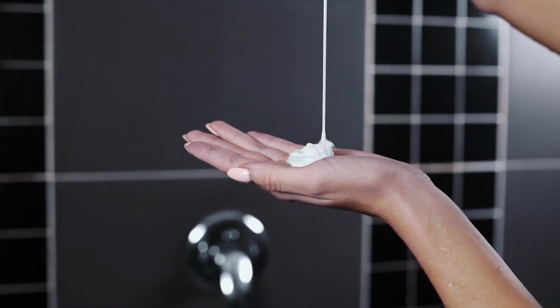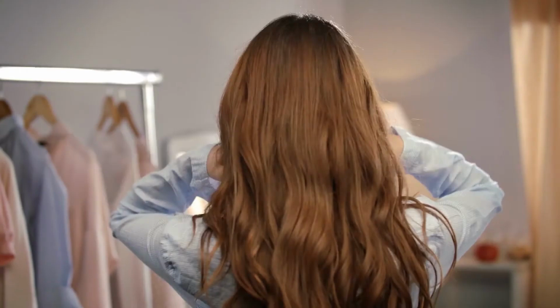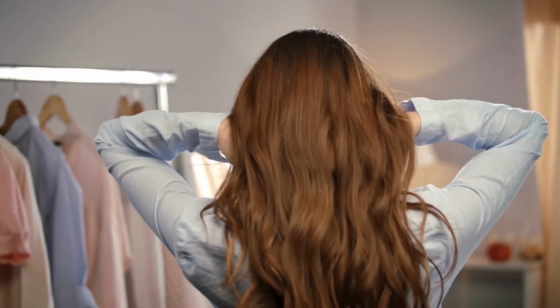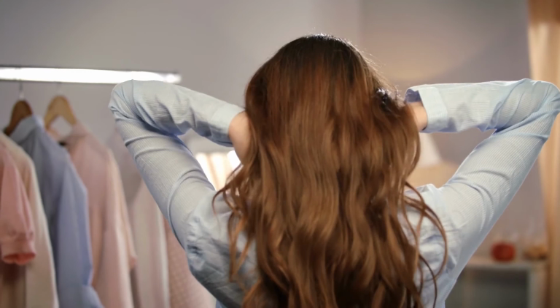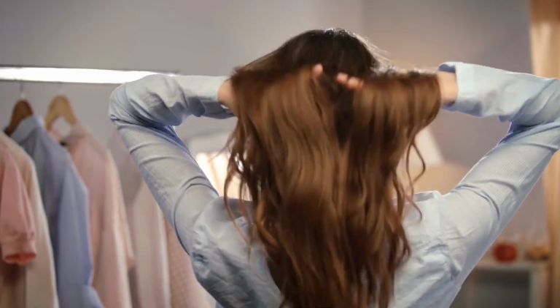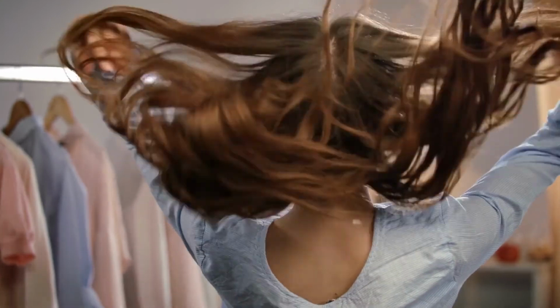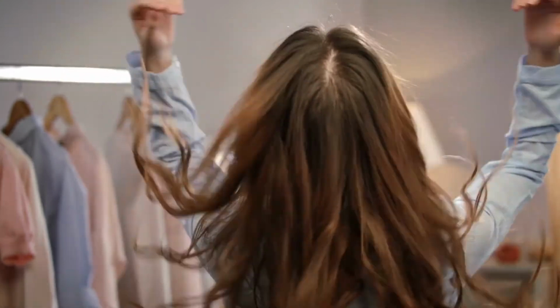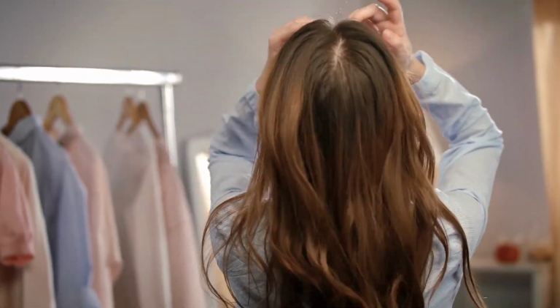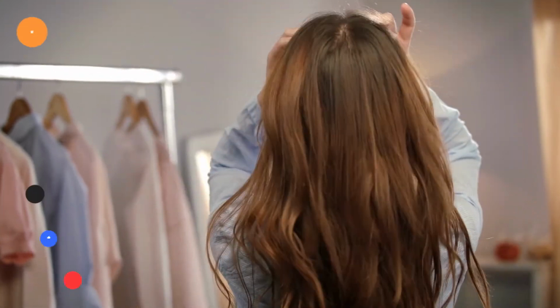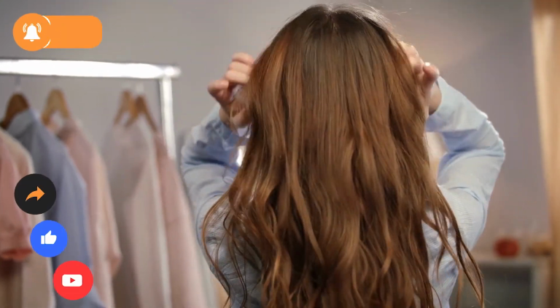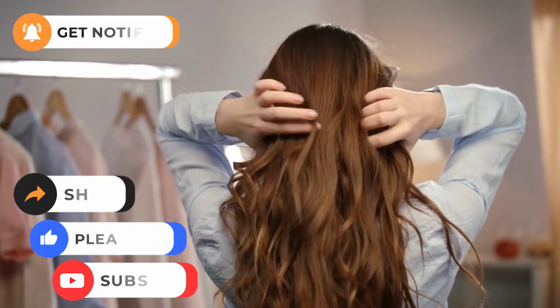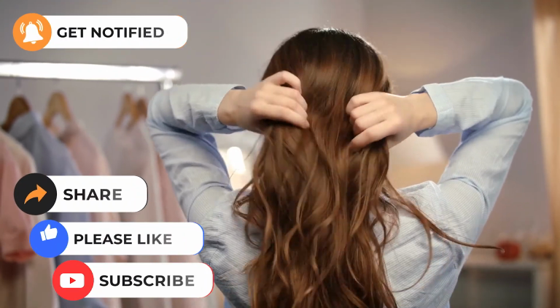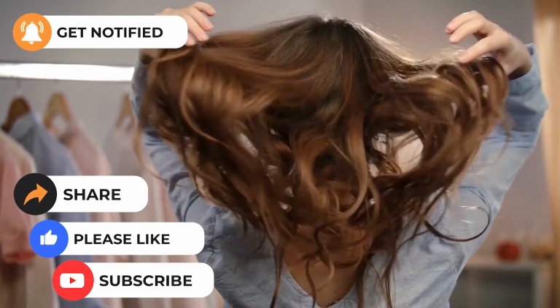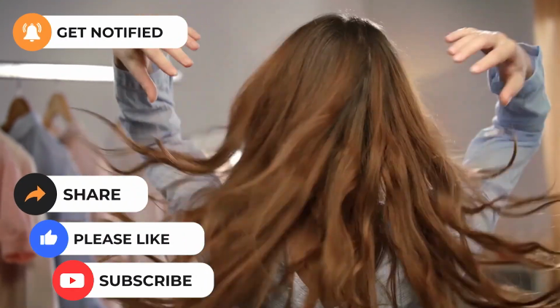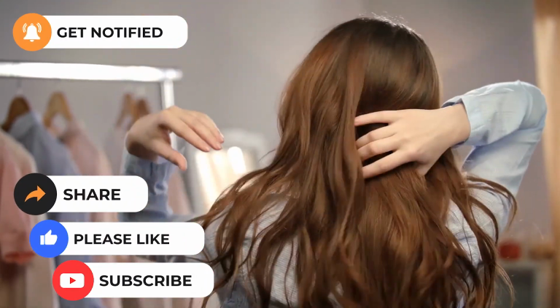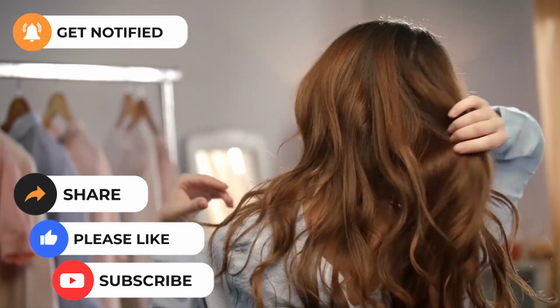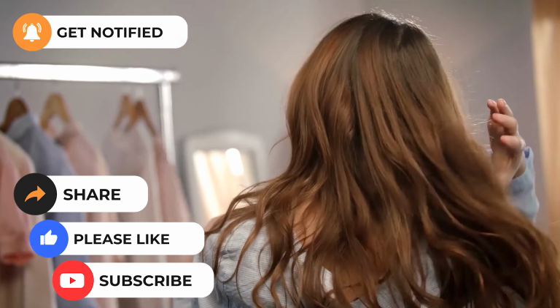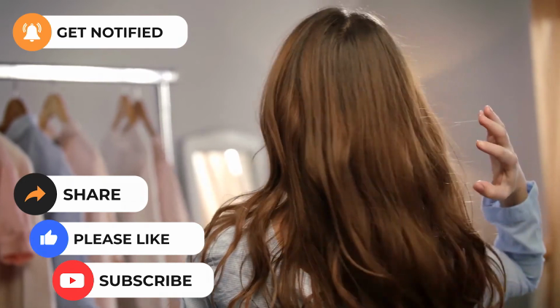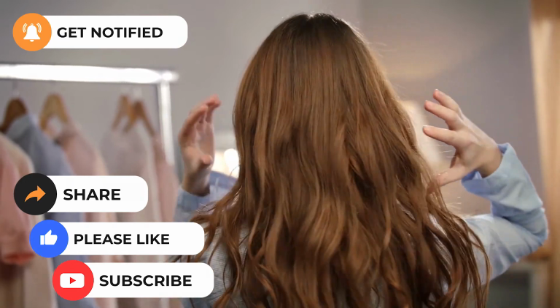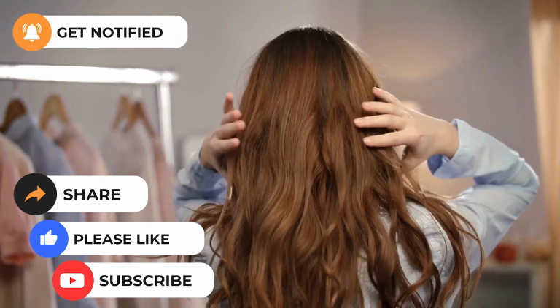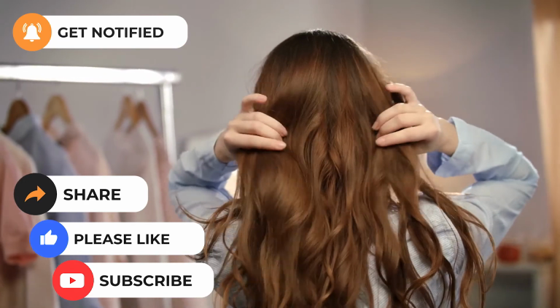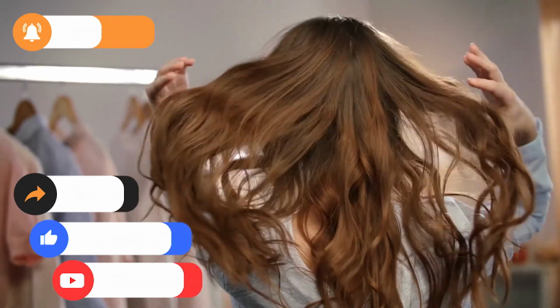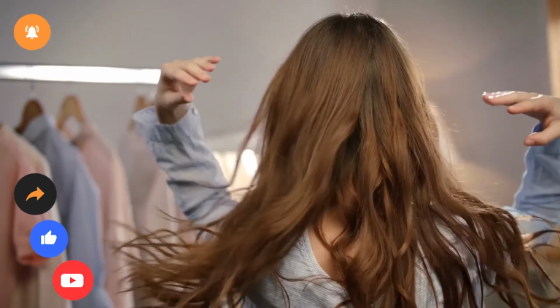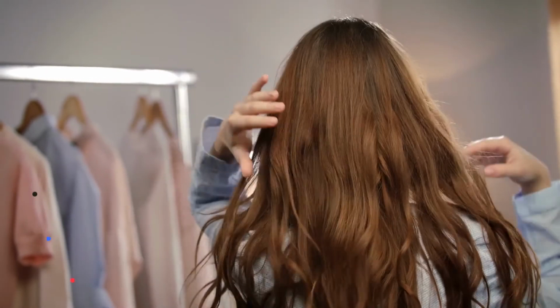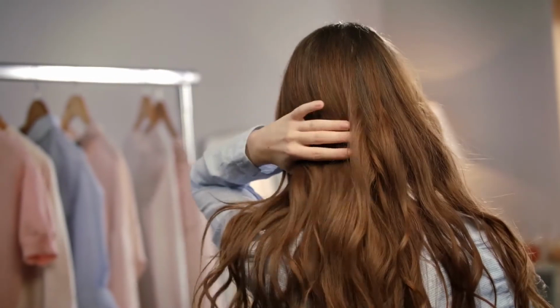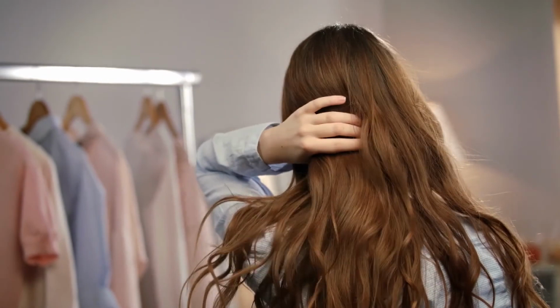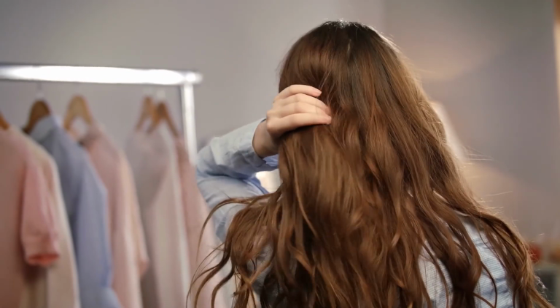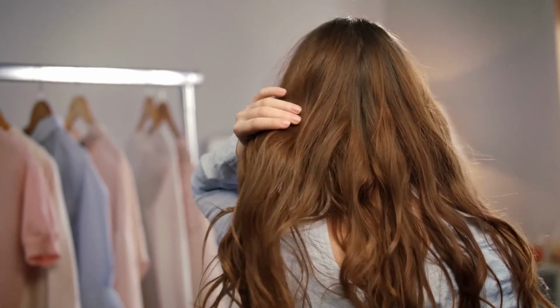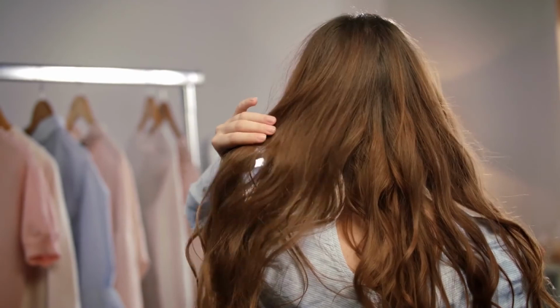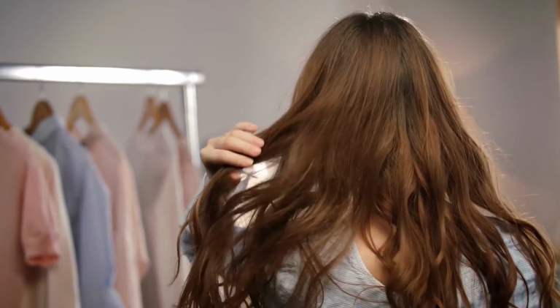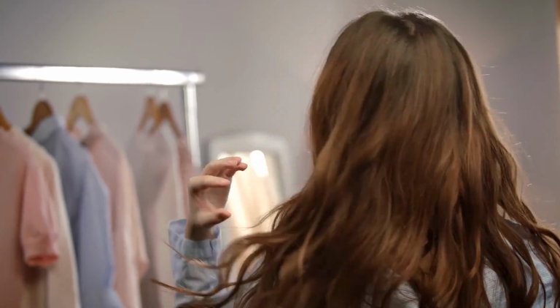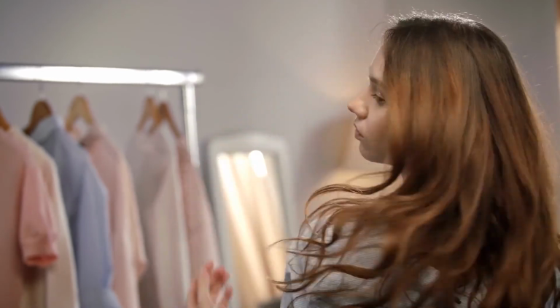We hope you found our video helpful. If it is, give it a thumbs up. If you're new to our channel, please subscribe to be more updated with our latest content. Thank you for watching and see you next time.